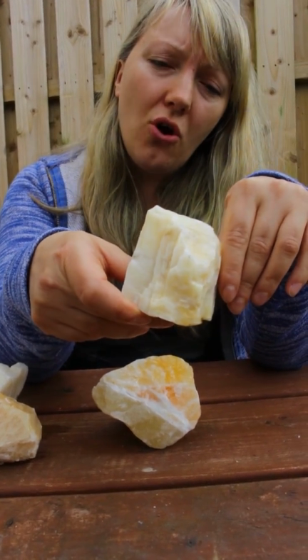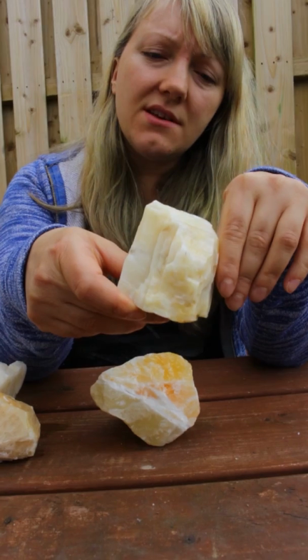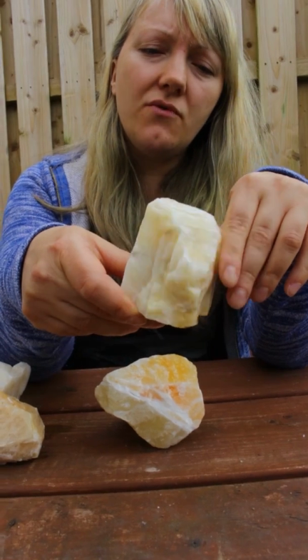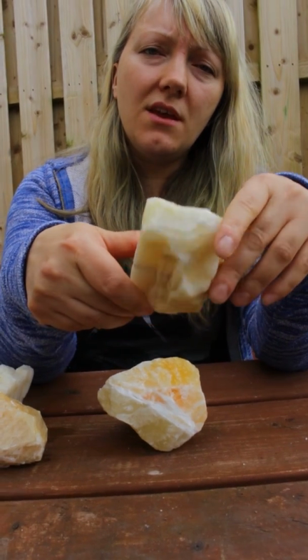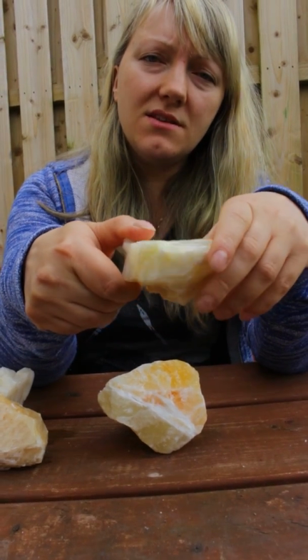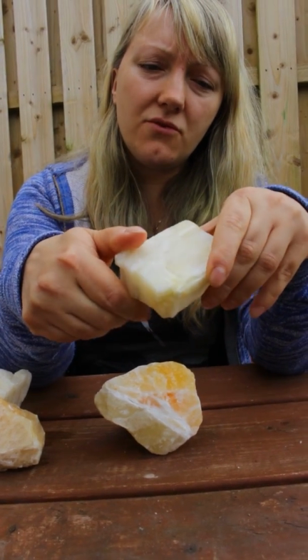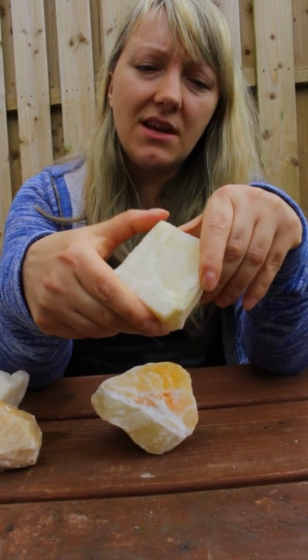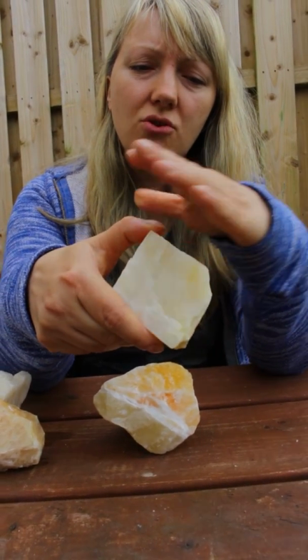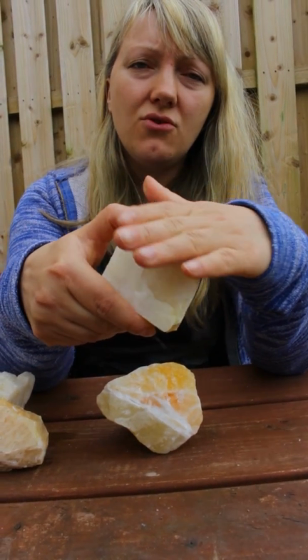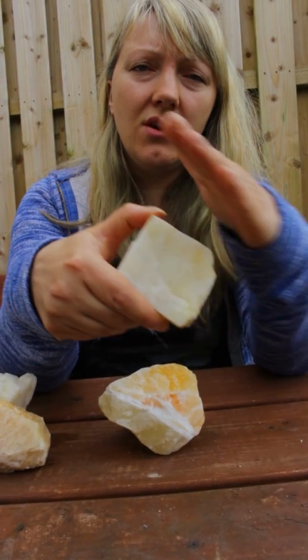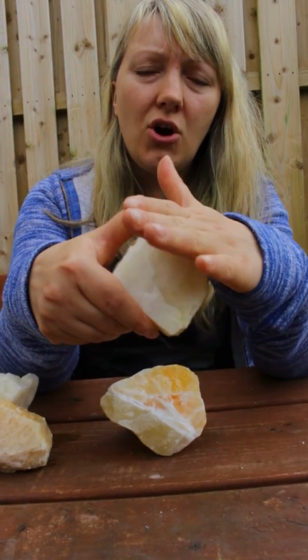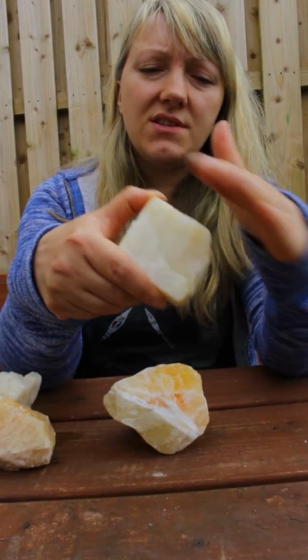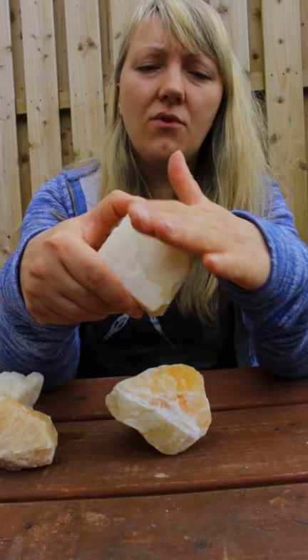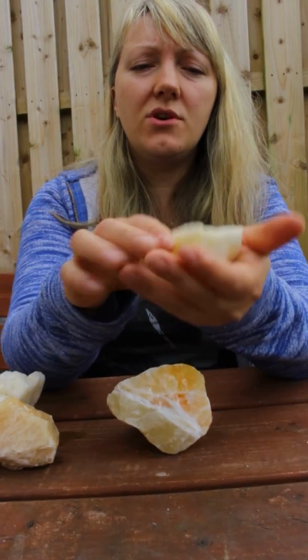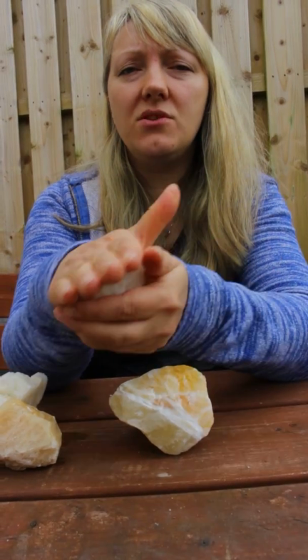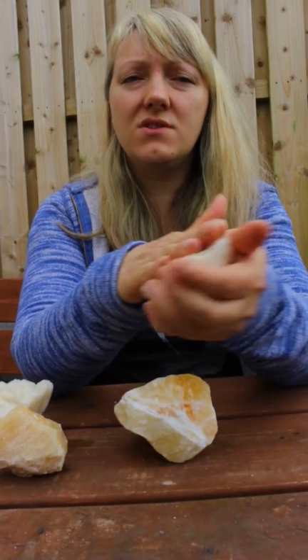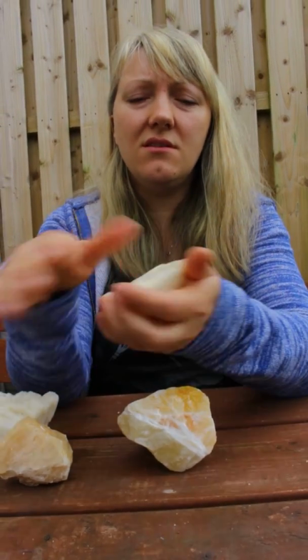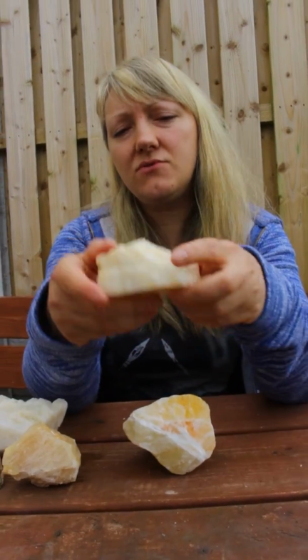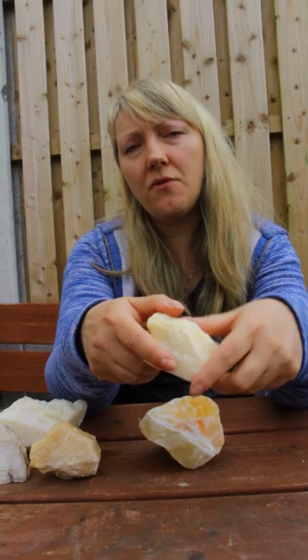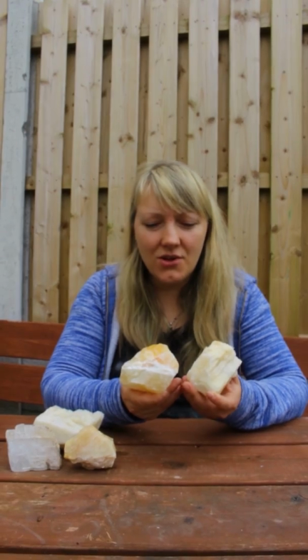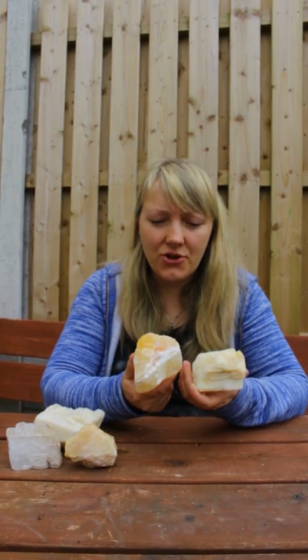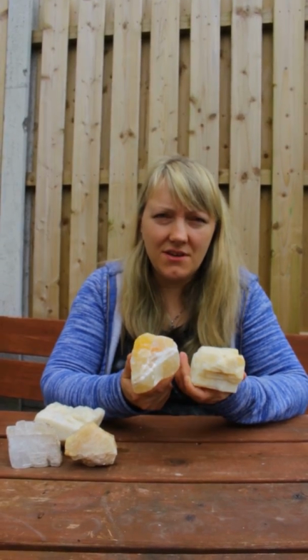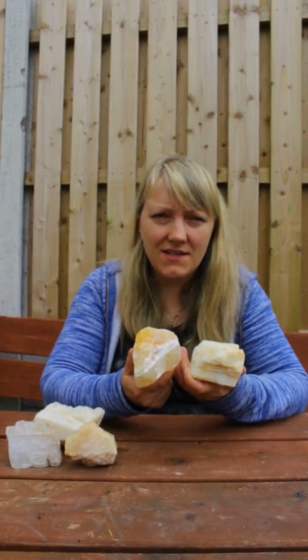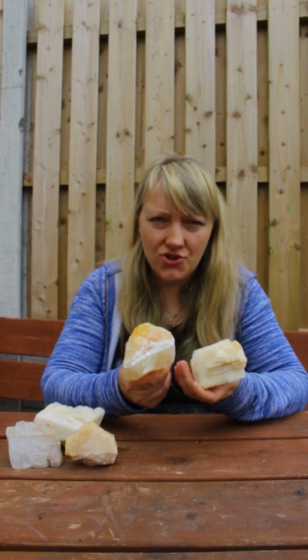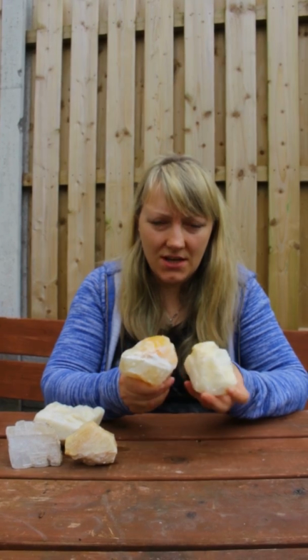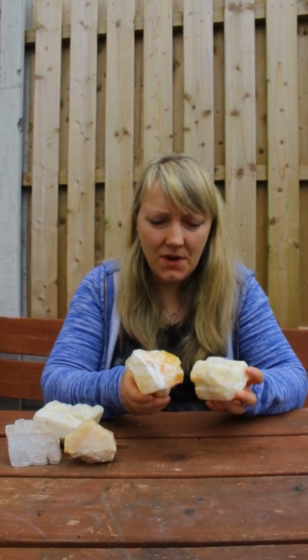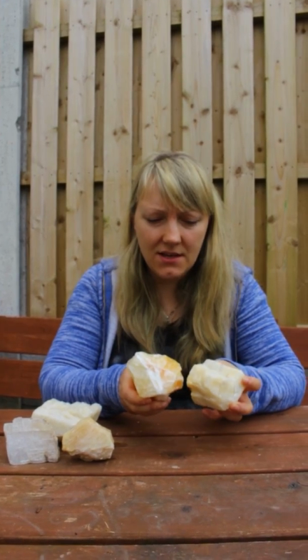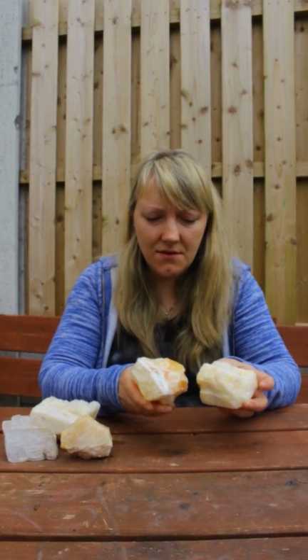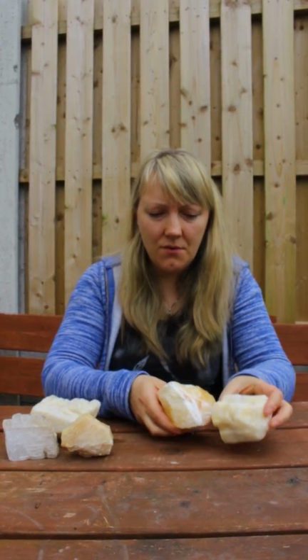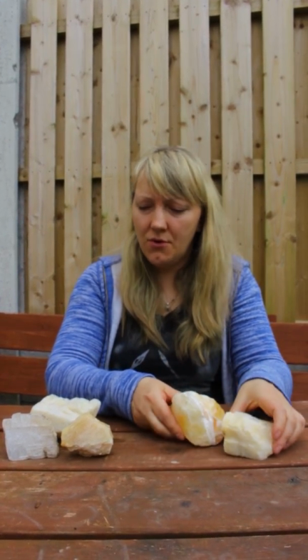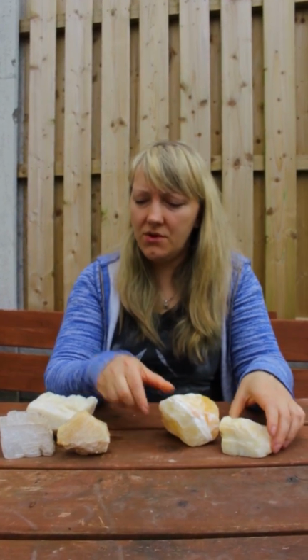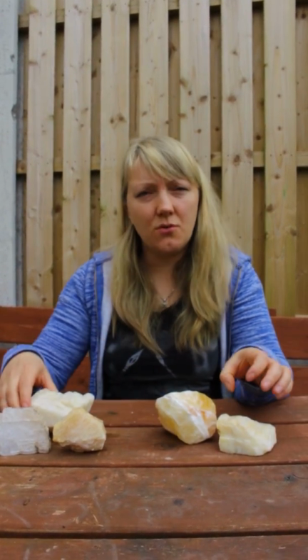Why did I dip it in acid? Because some of you think it's better for meditation. You cannot hurt yourself when you are rubbing the stones.